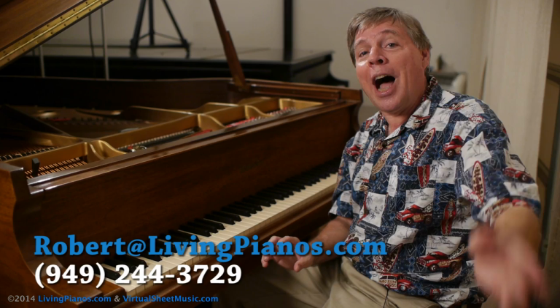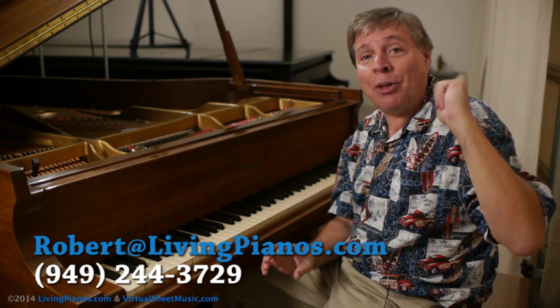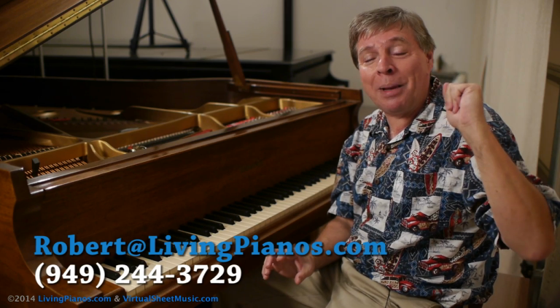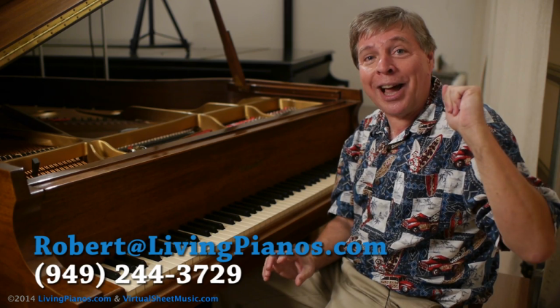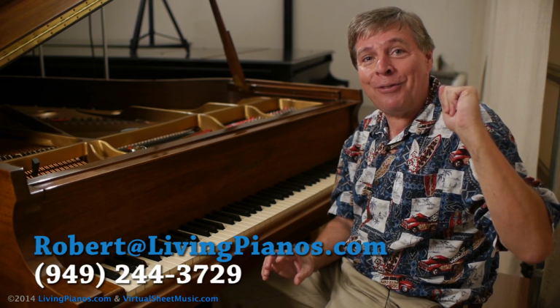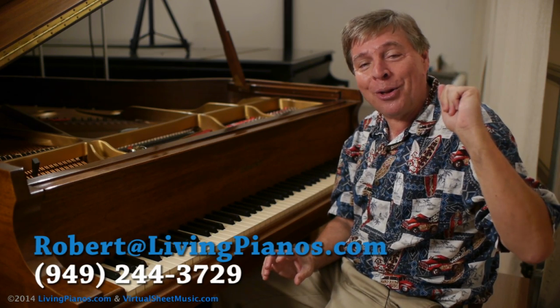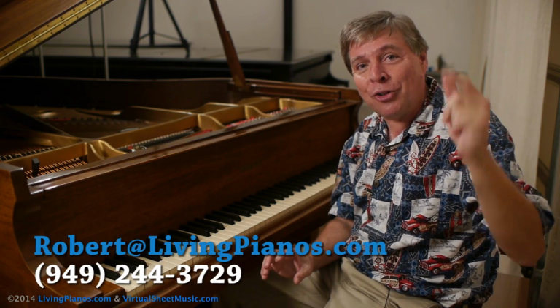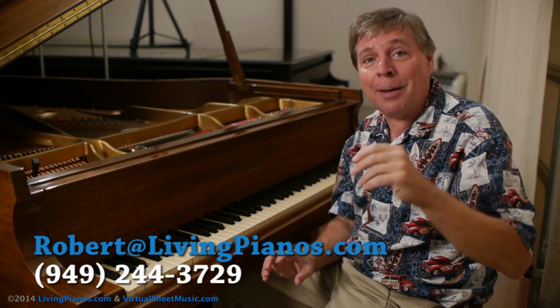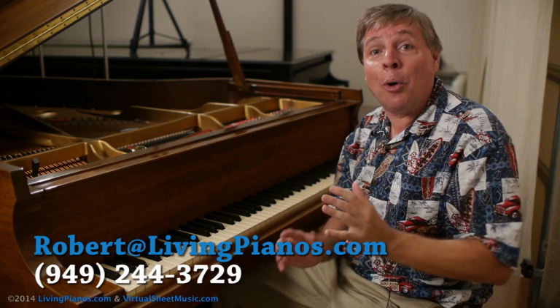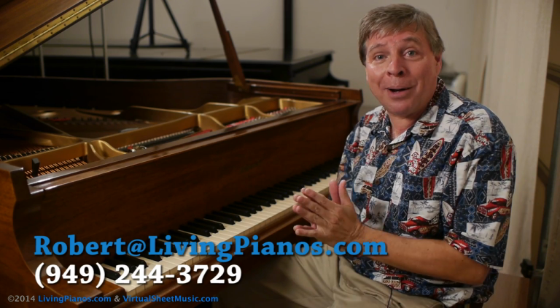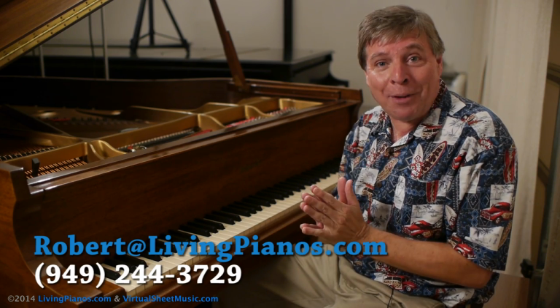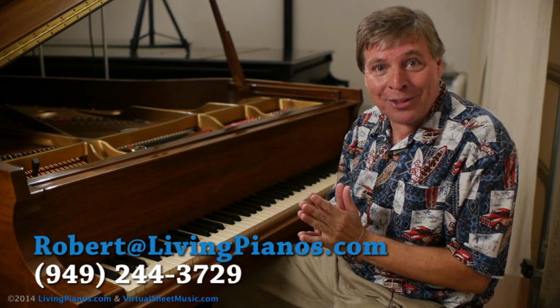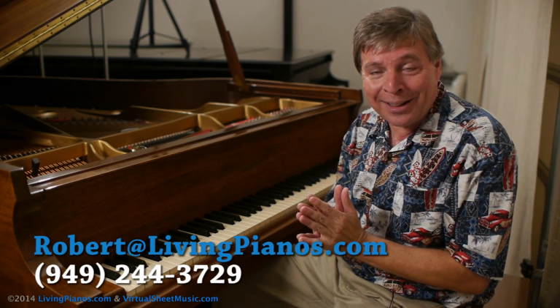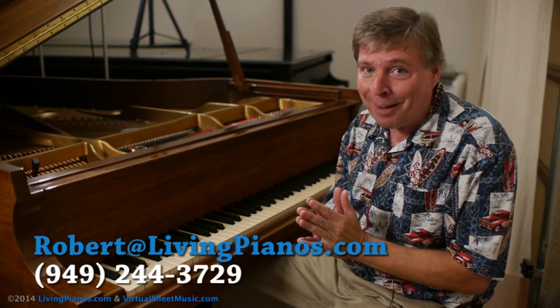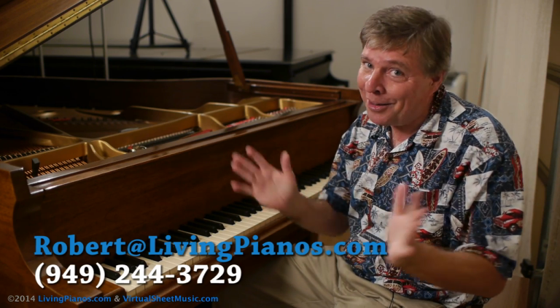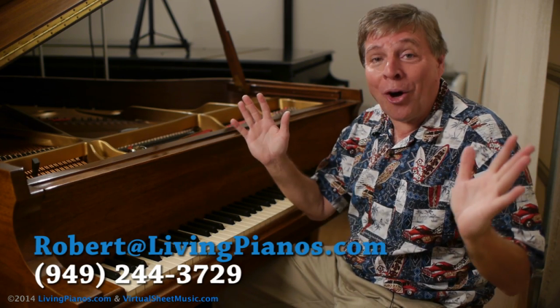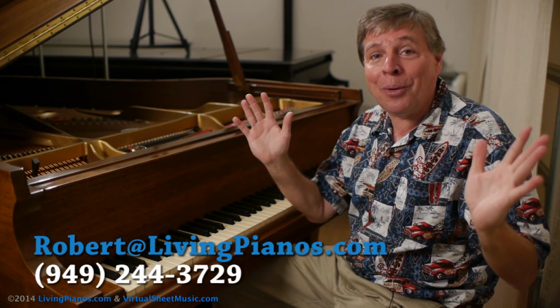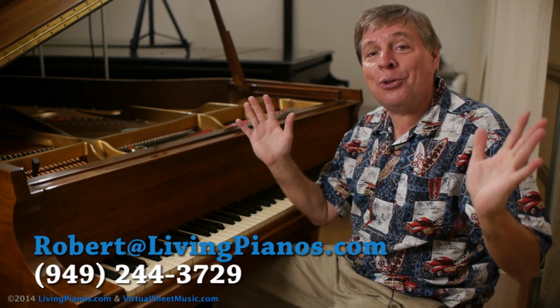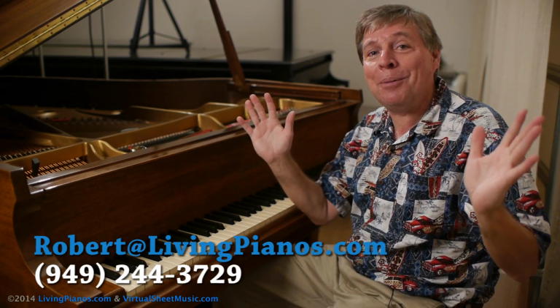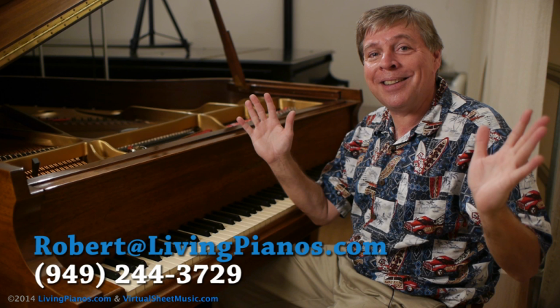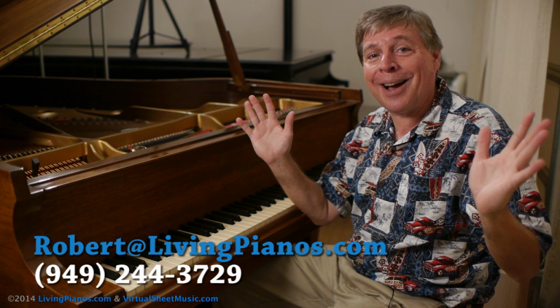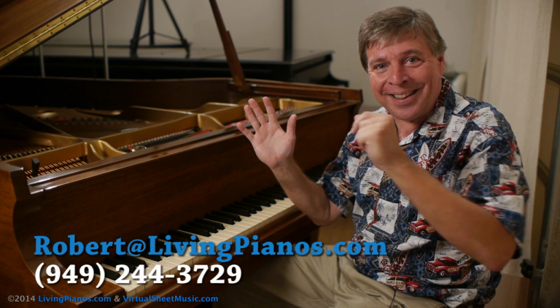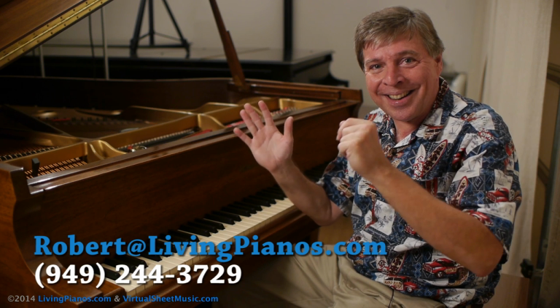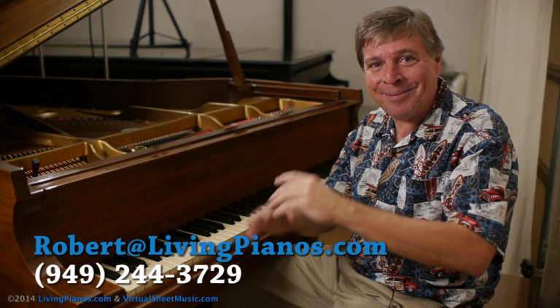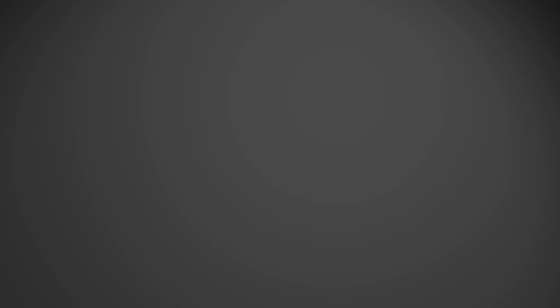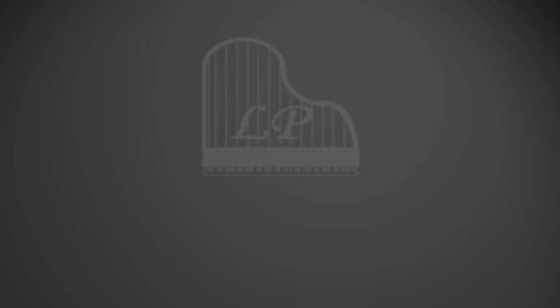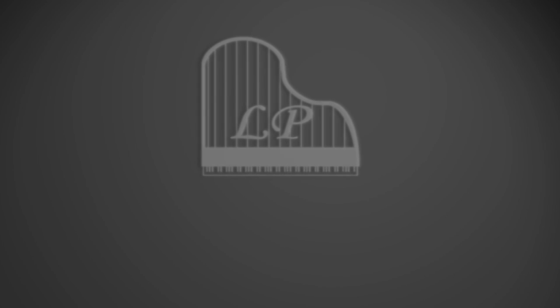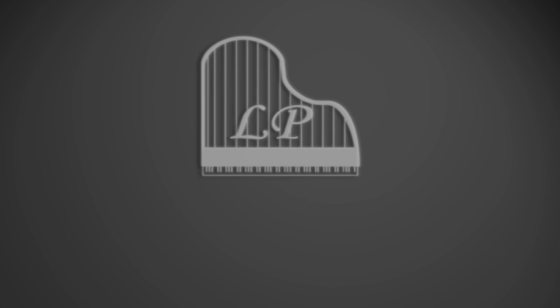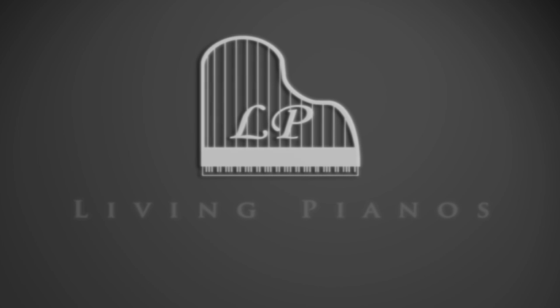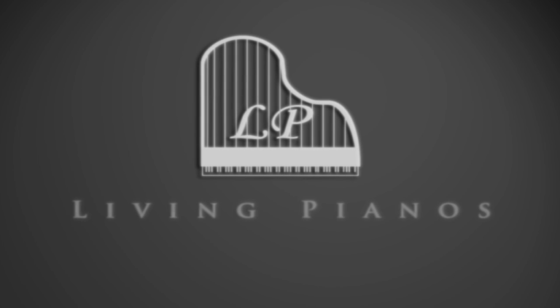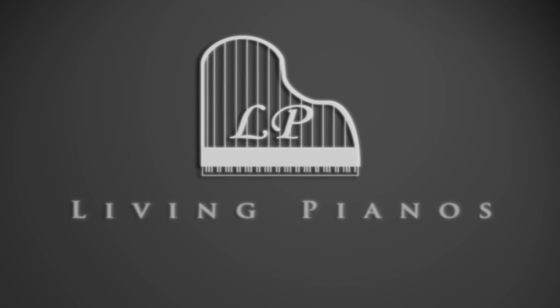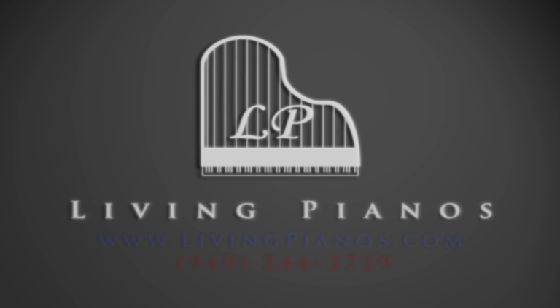I hope this has been enlightening for you. Thanks for joining Robert at livingpianos.com, here also at virtualsheetmusic.com. See you next time!